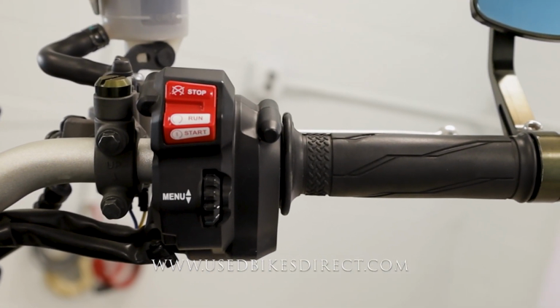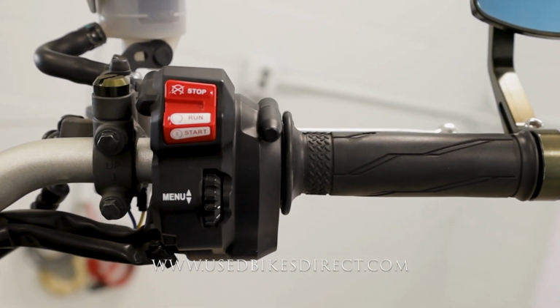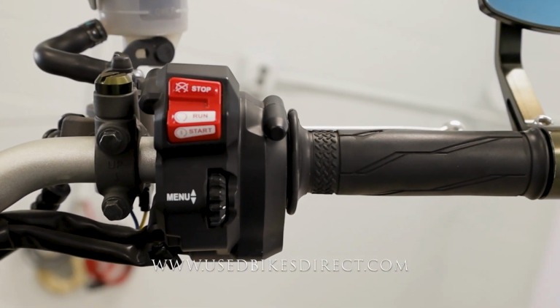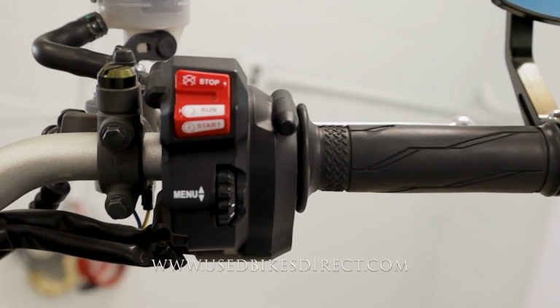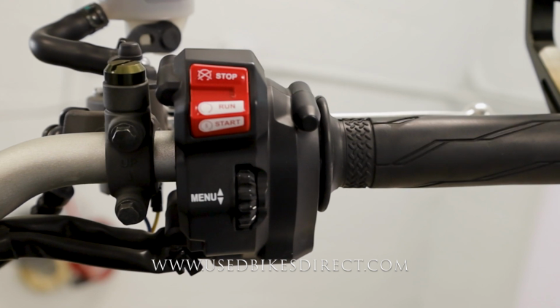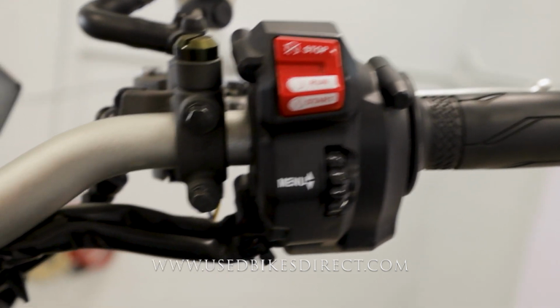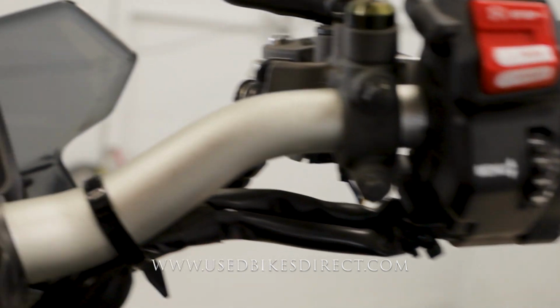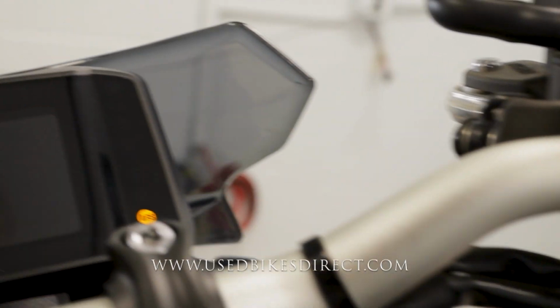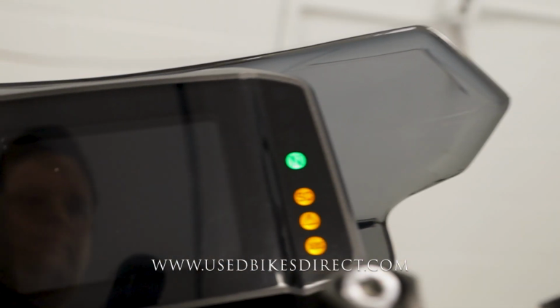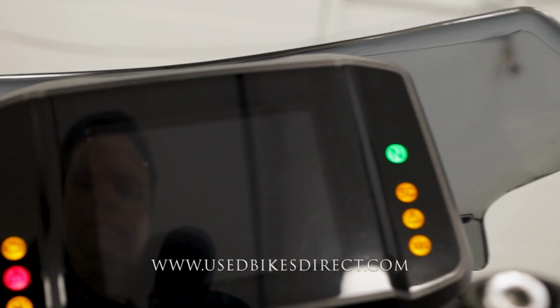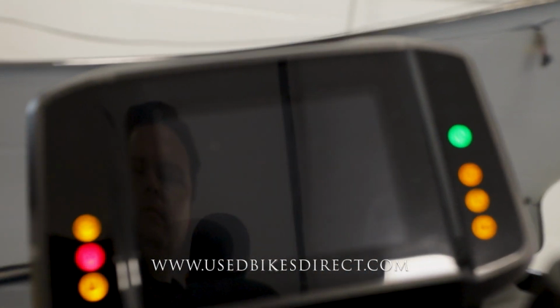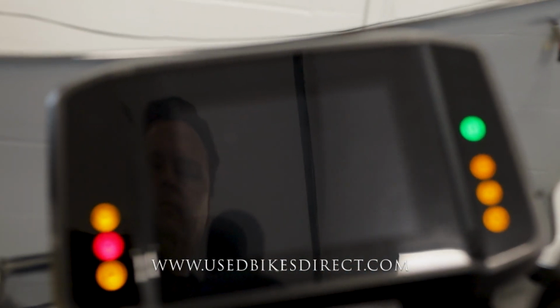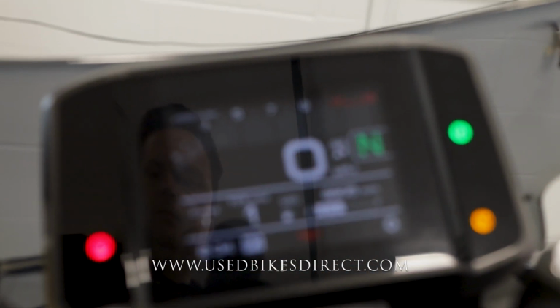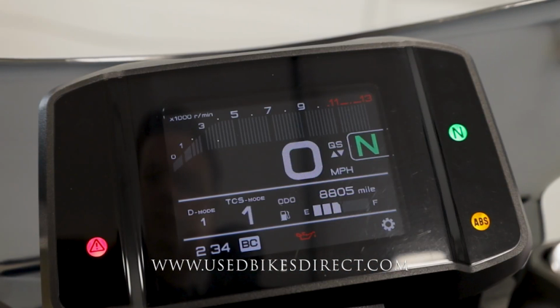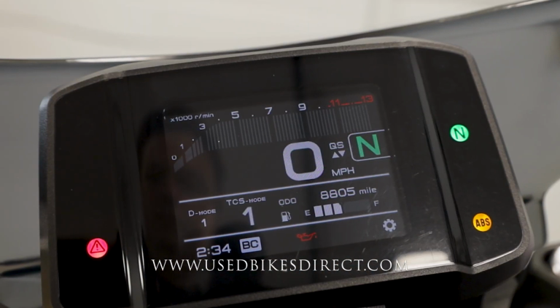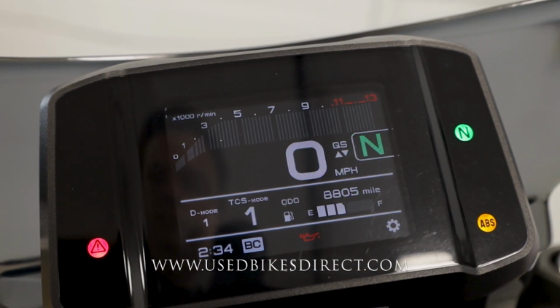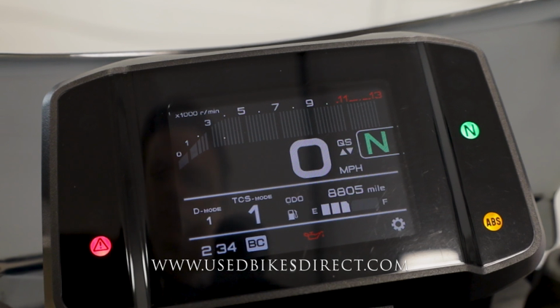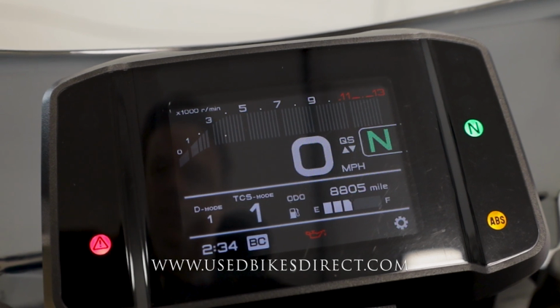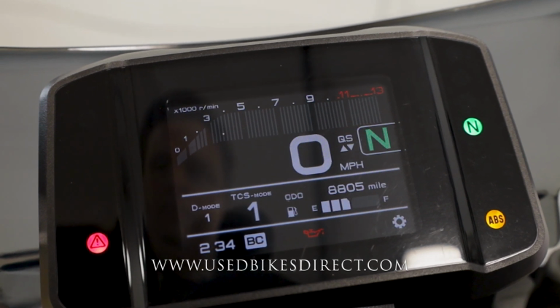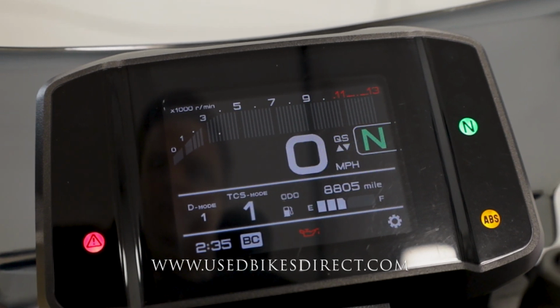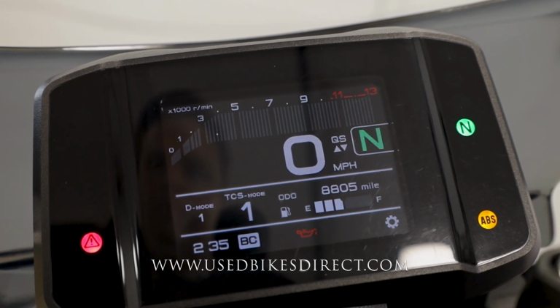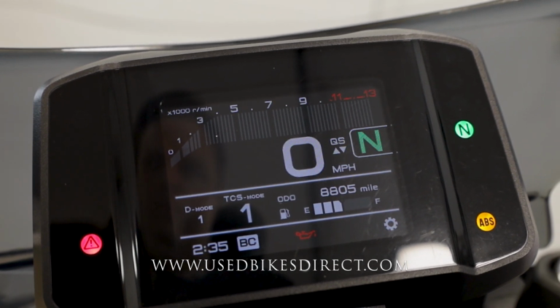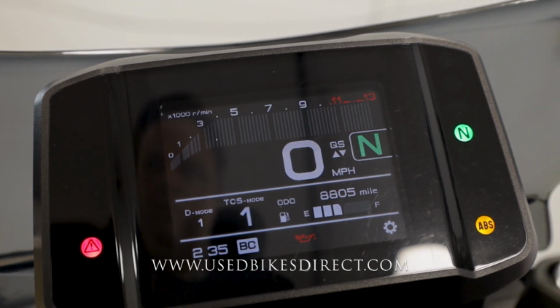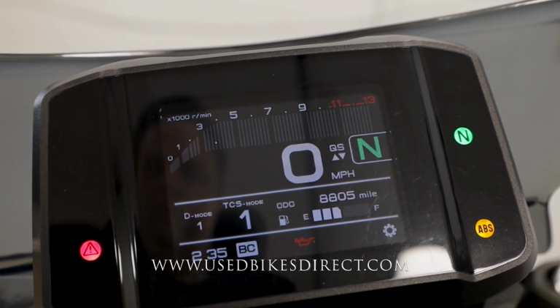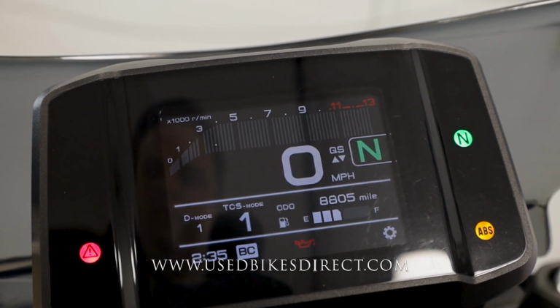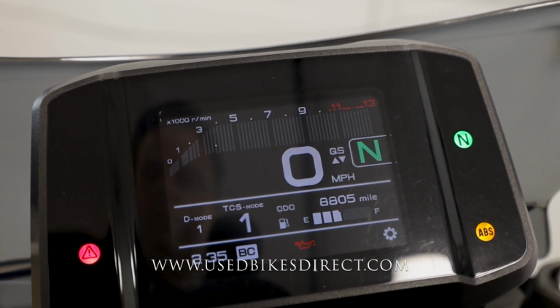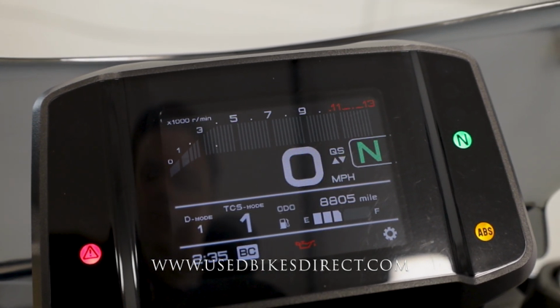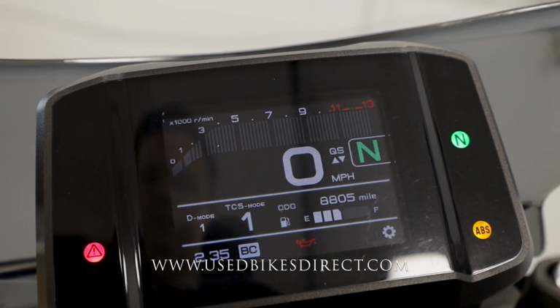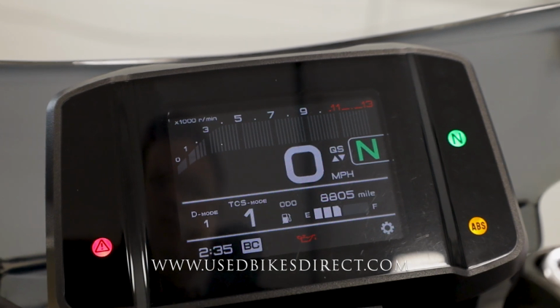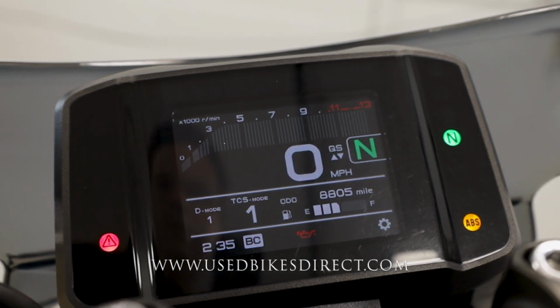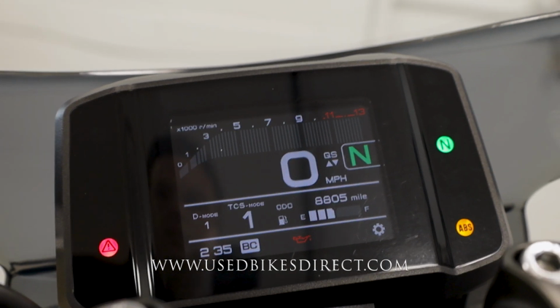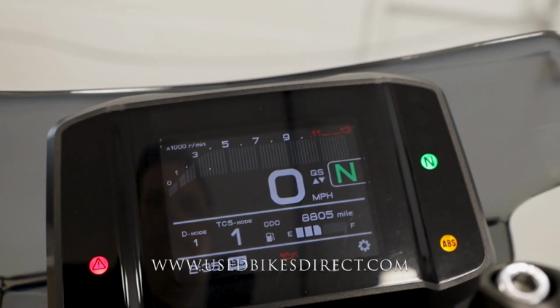Flip it on with the key and the full digital display comes to life, keeping track of absolutely everything for you — speedometer, volt meter, and tach up top. Above that it's going to show you ride modes and the odometer at 8,805 miles. Let's fire it up.